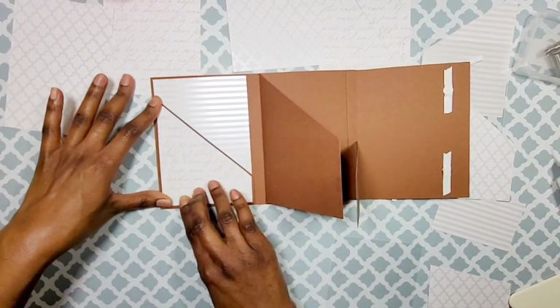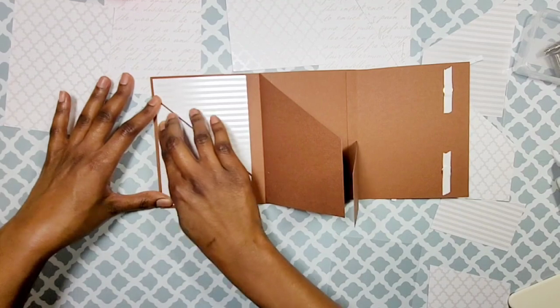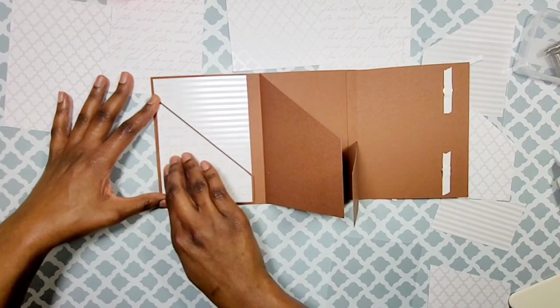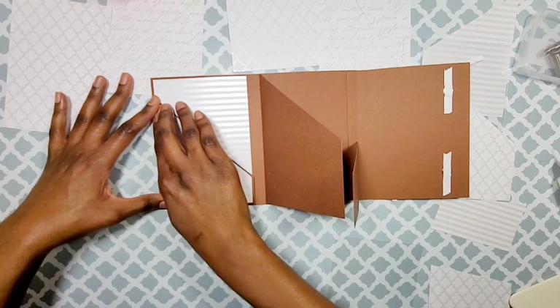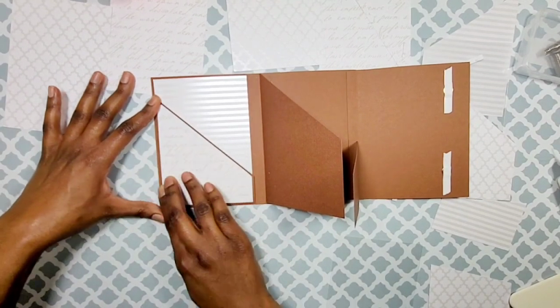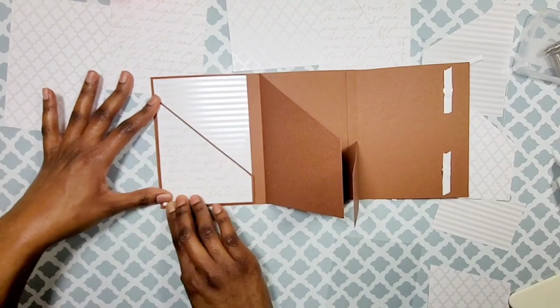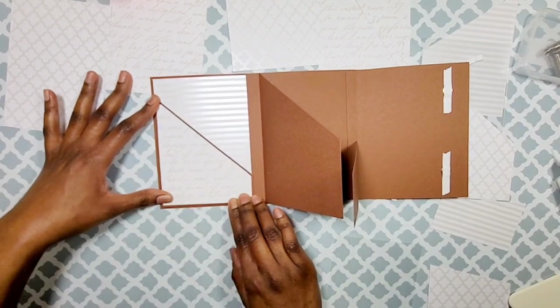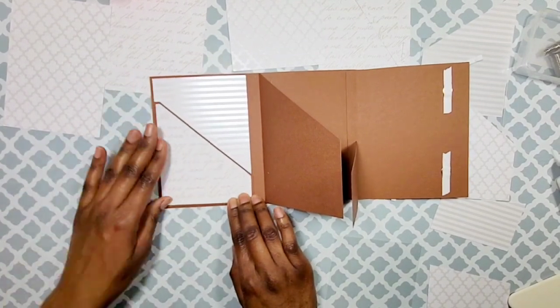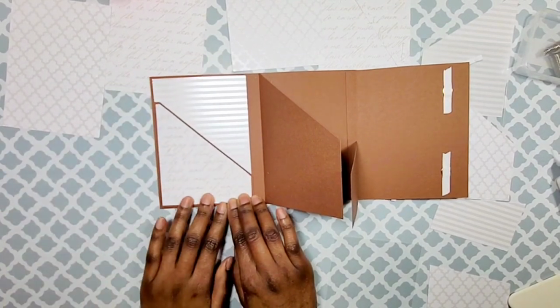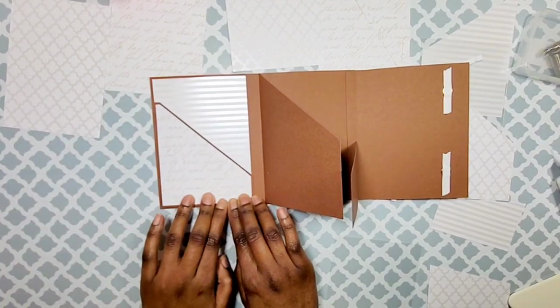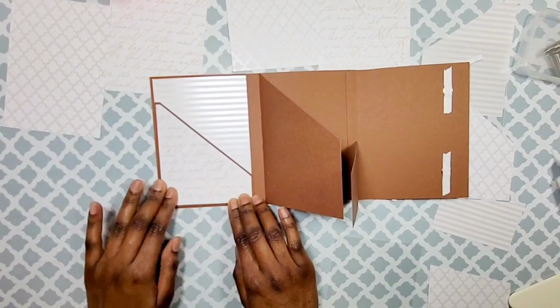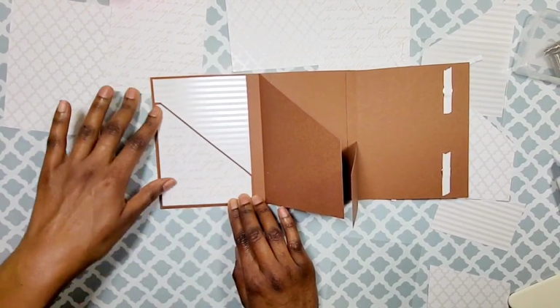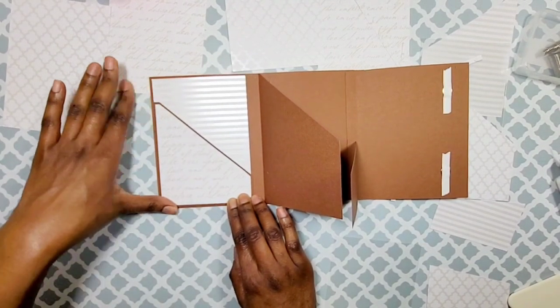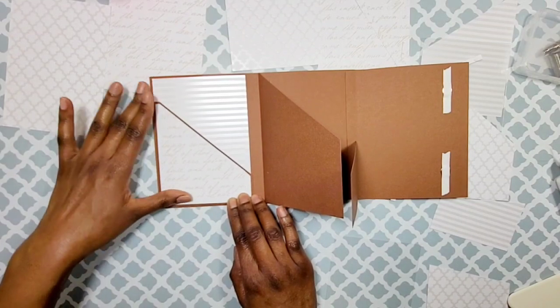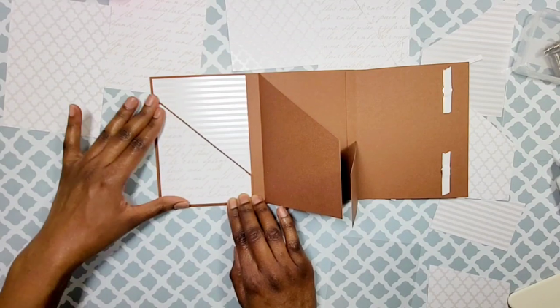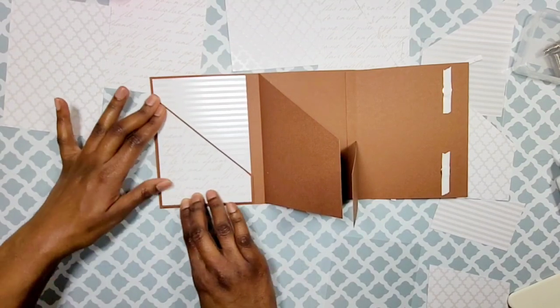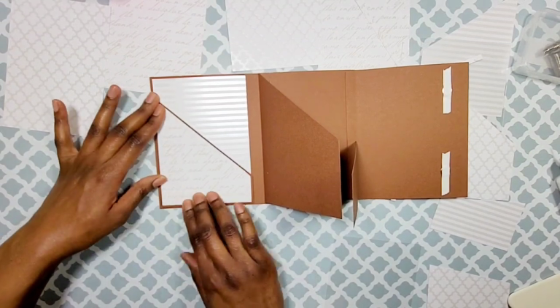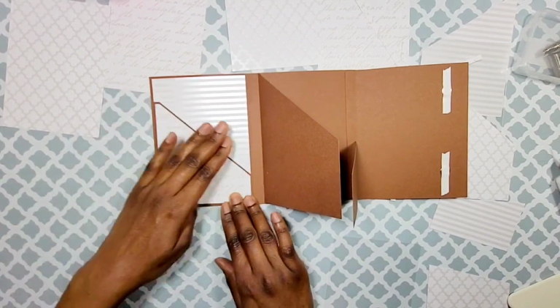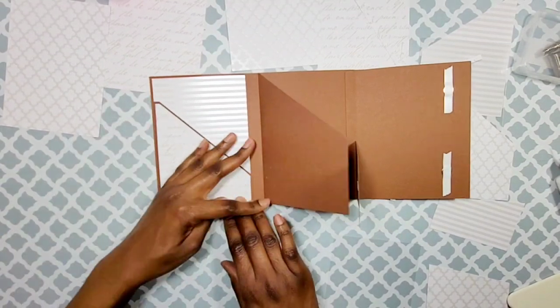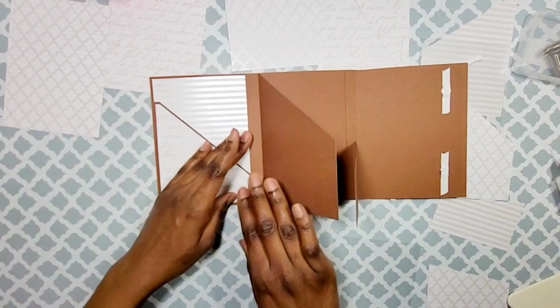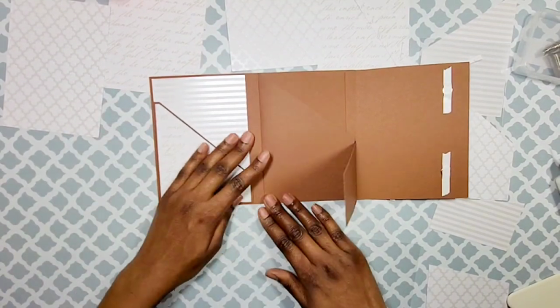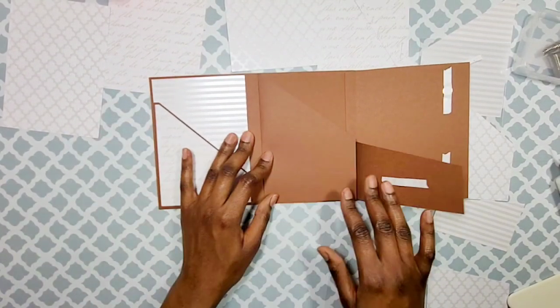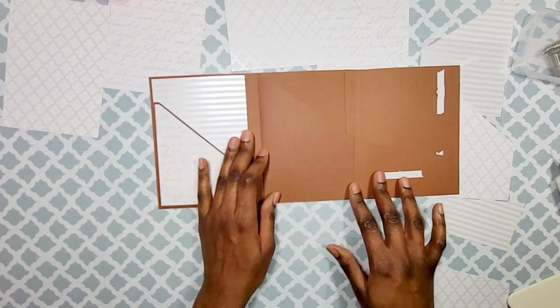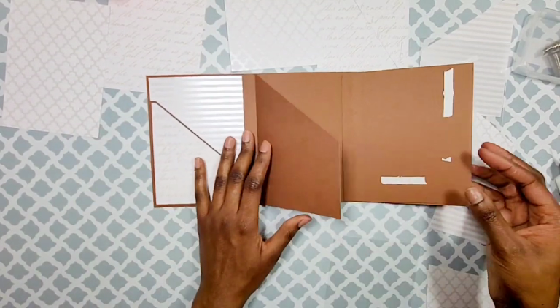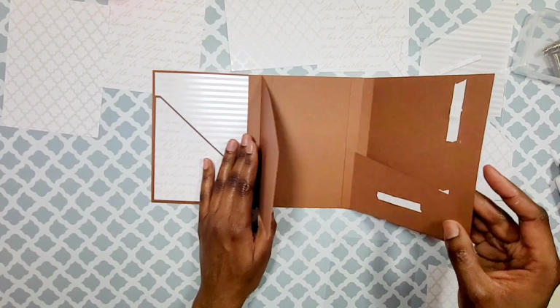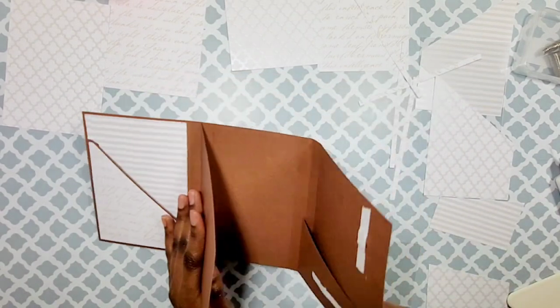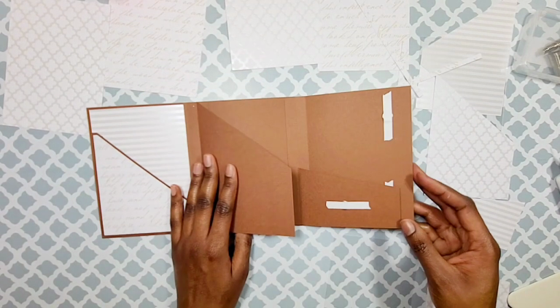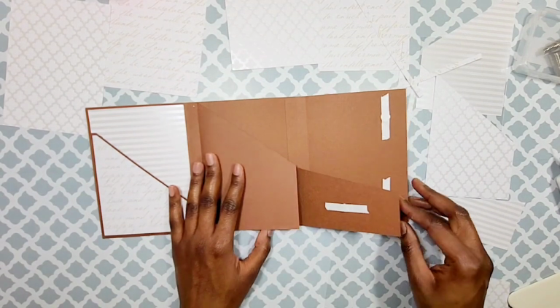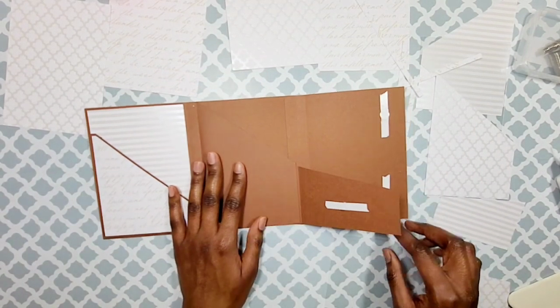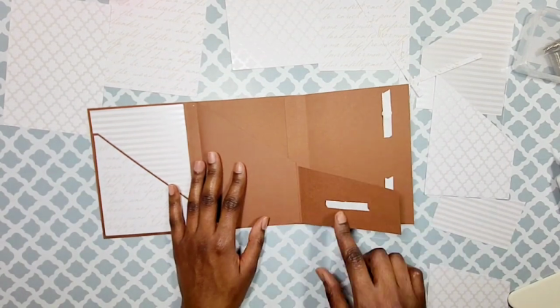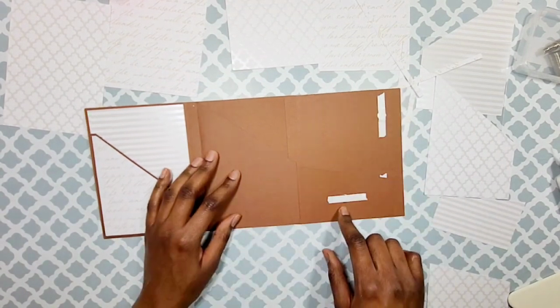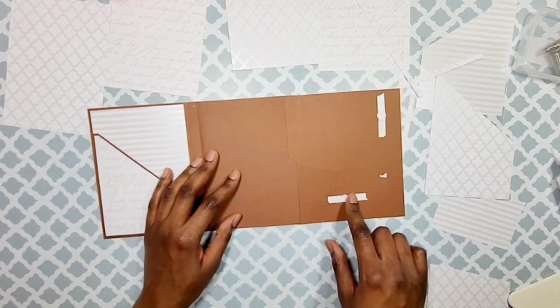Since this is folded, I'm going to give it a little bit more time to set up and adhere. Now from here we're going to decorate the rest of our panels.